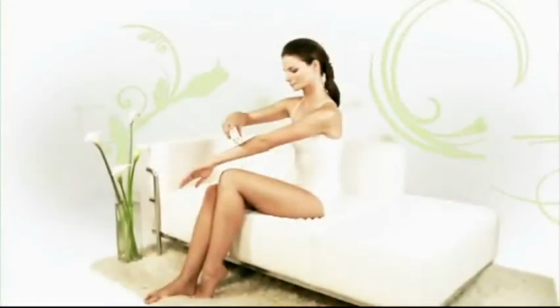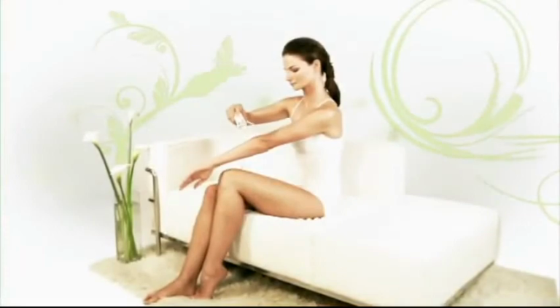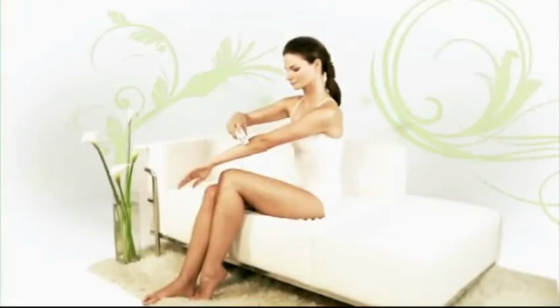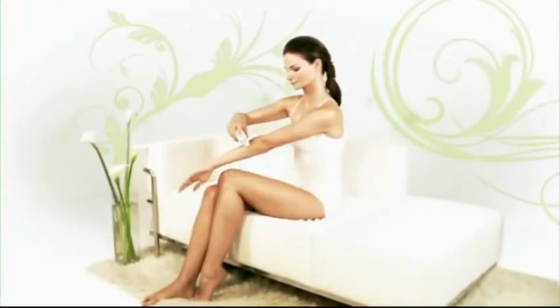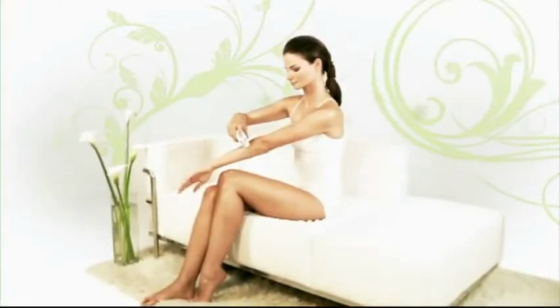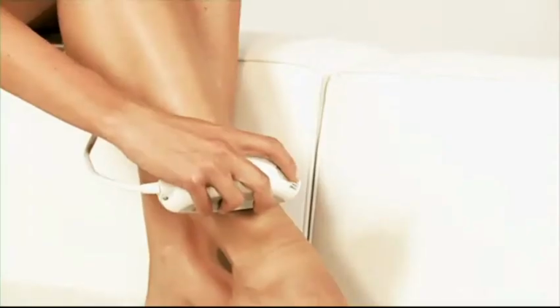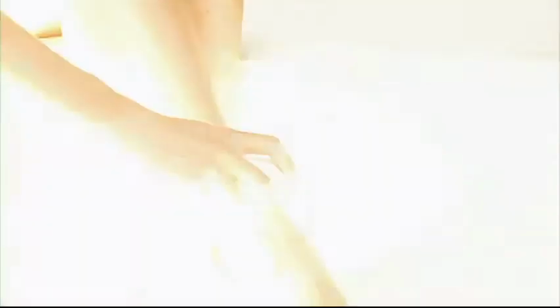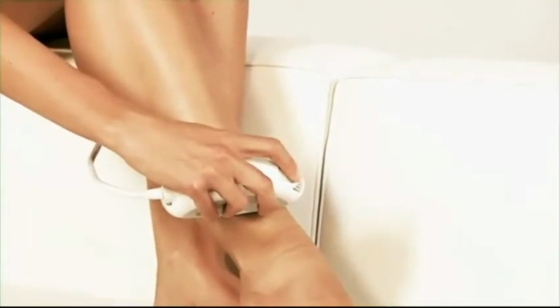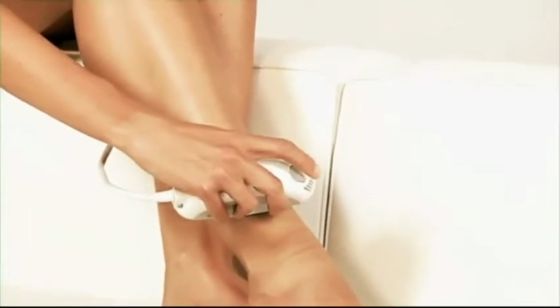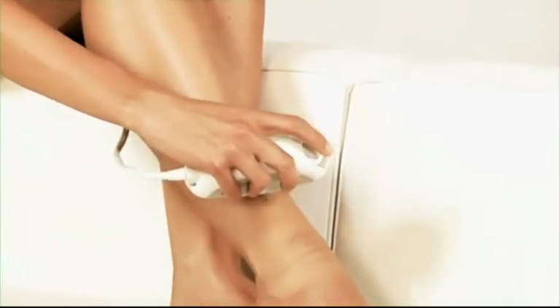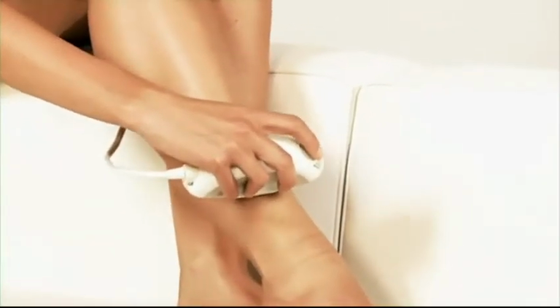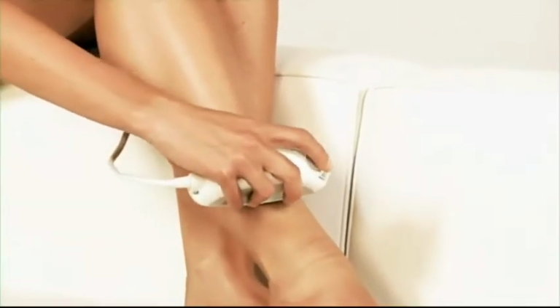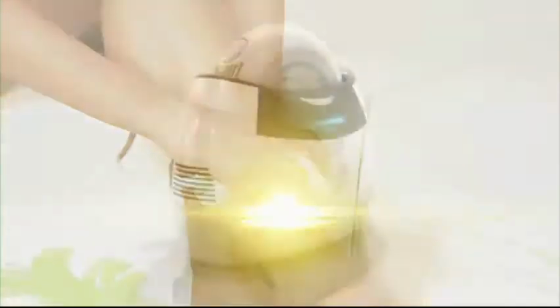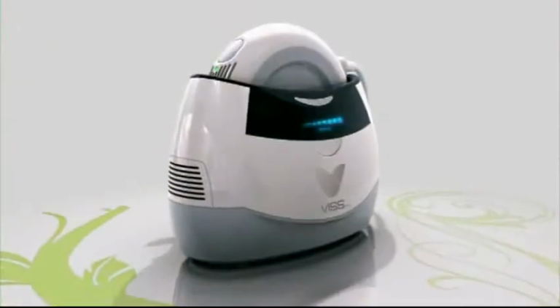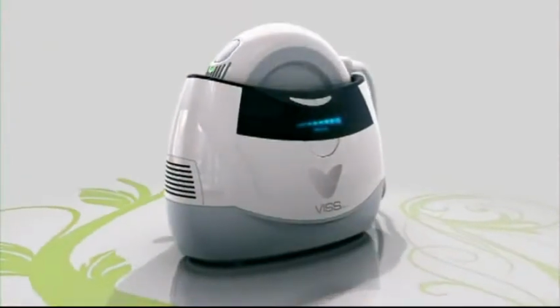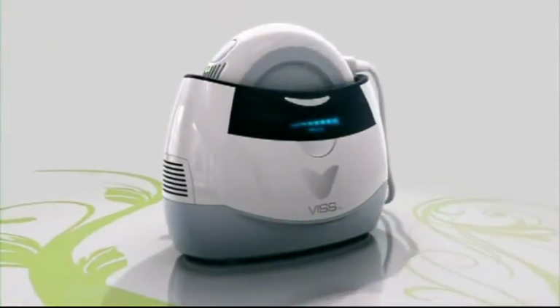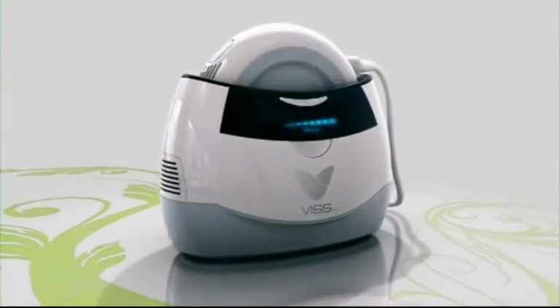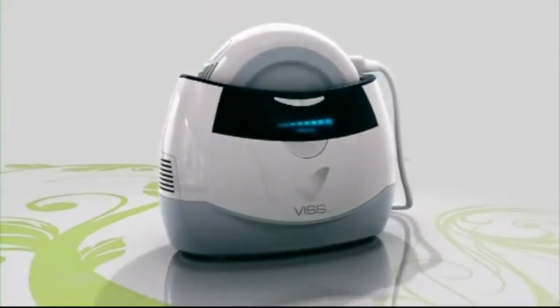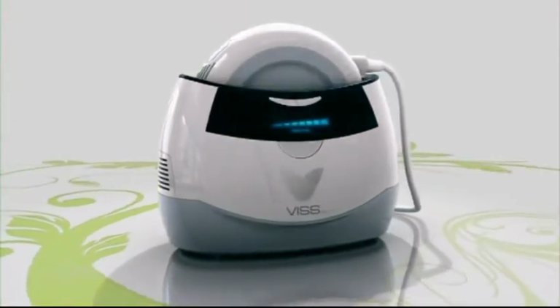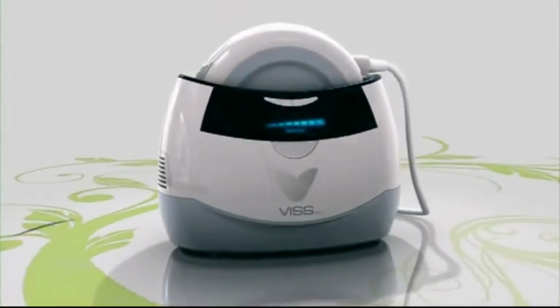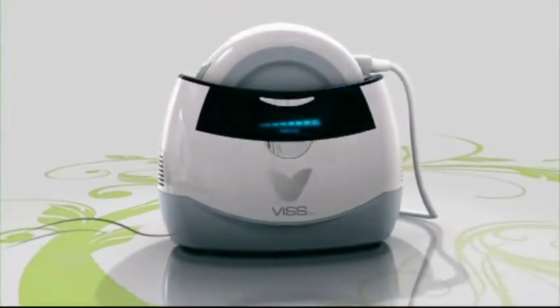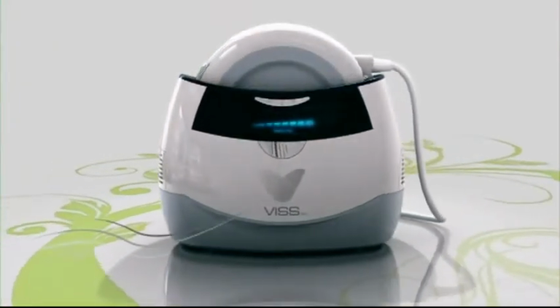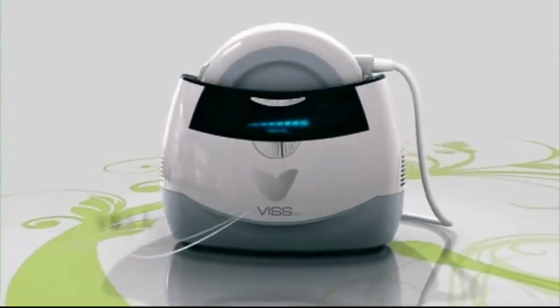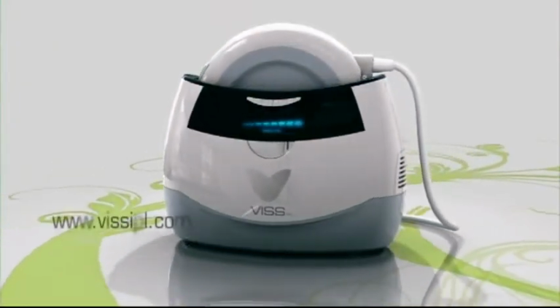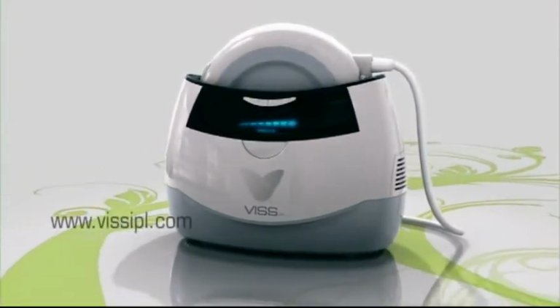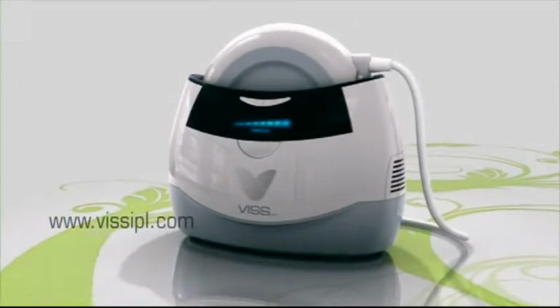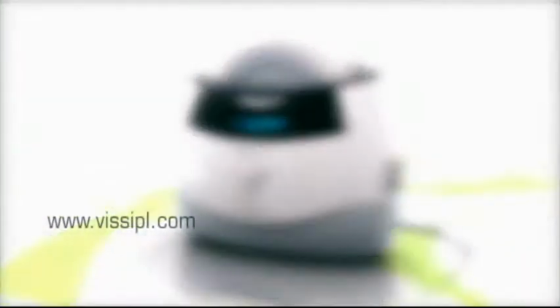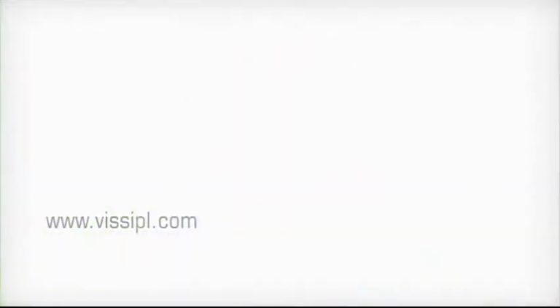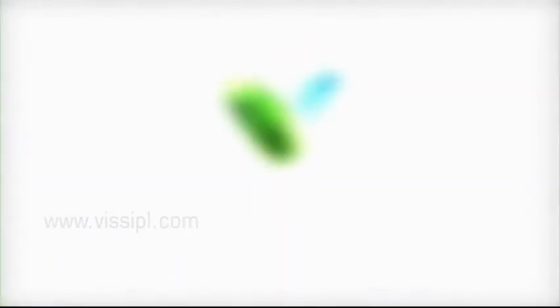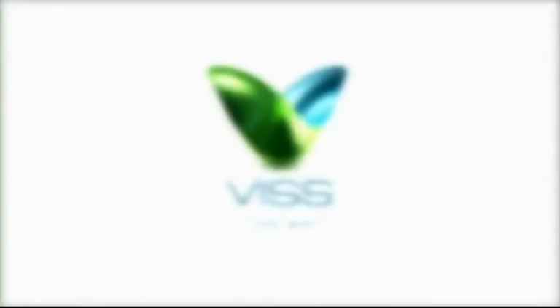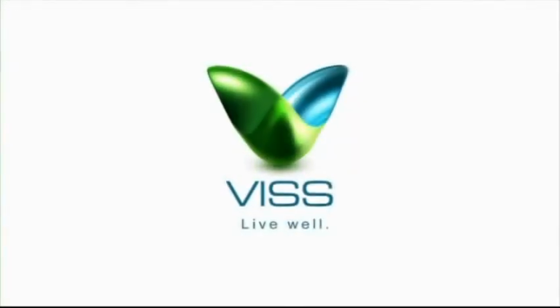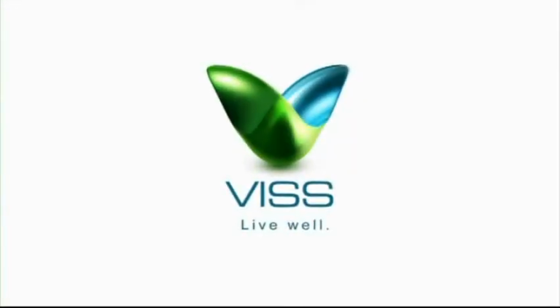With our optional lamp cartridges for photo rejuvenation and acne therapy, all your dreams of beautiful silky smooth skin are within reach. This IPL is not designed for everyone. To decide if it's suitable for you, please visit this IPL.com. Live well.